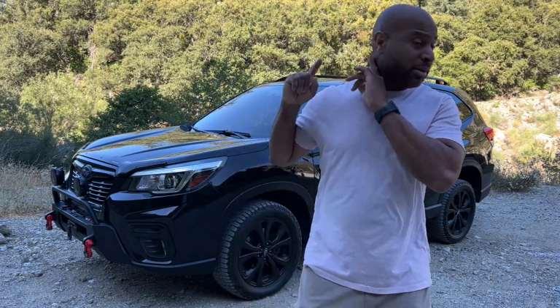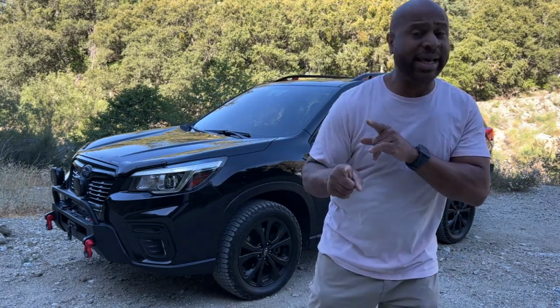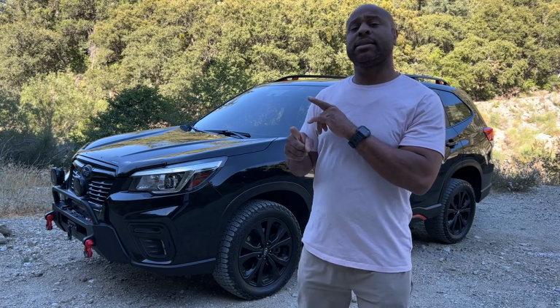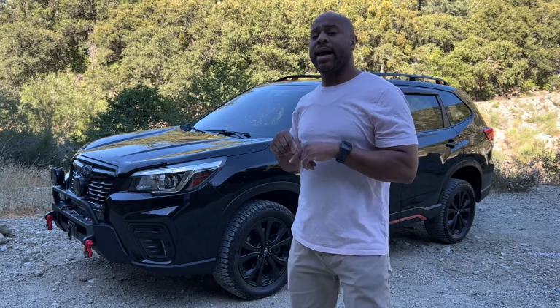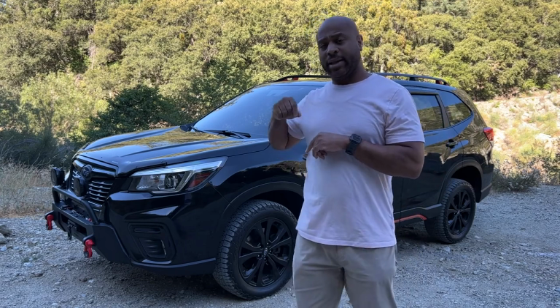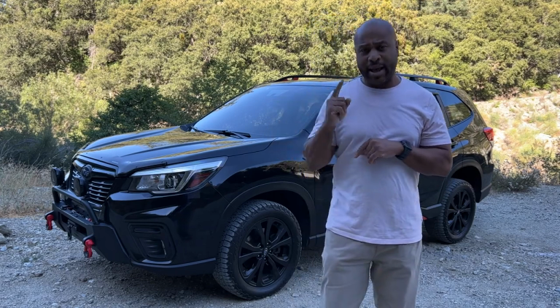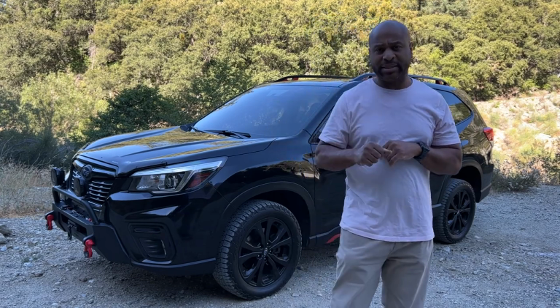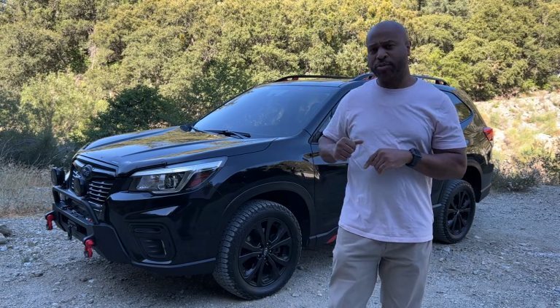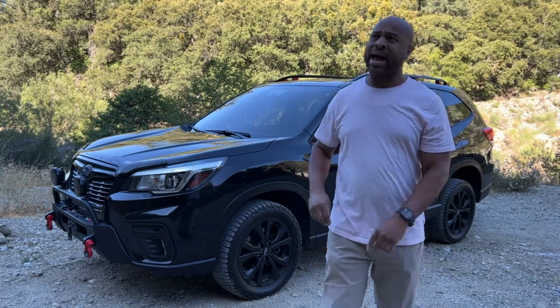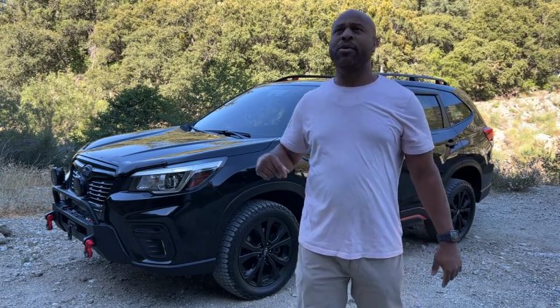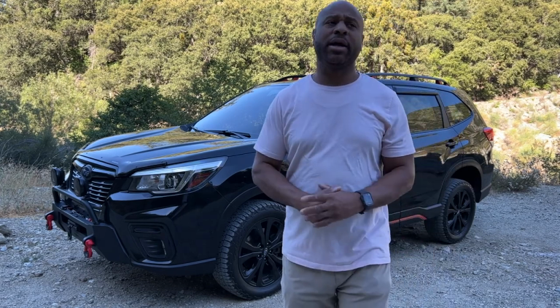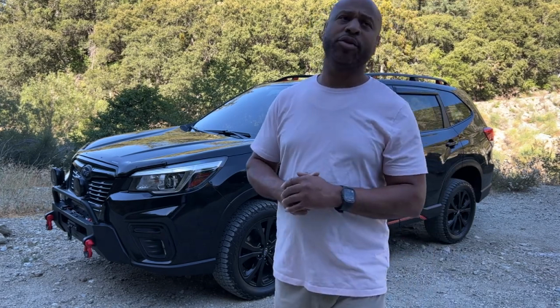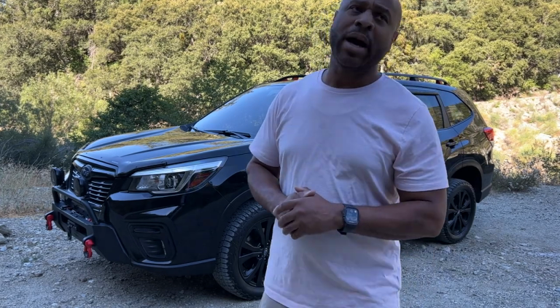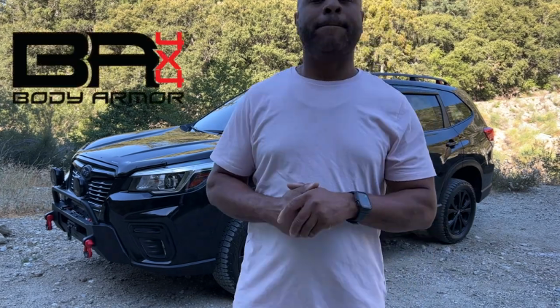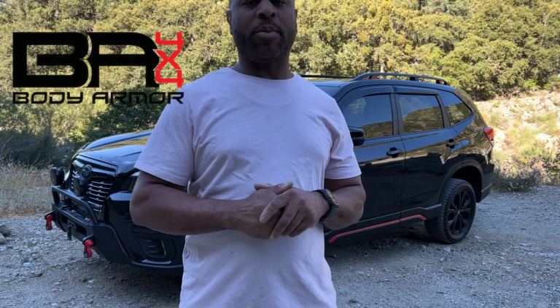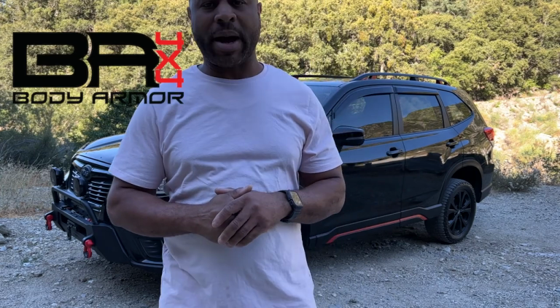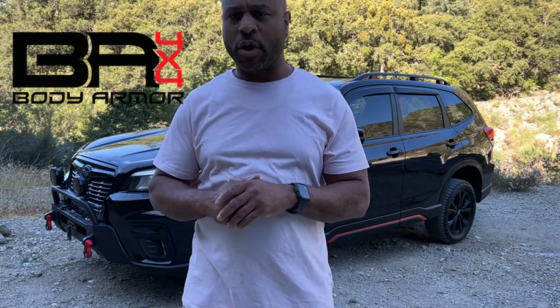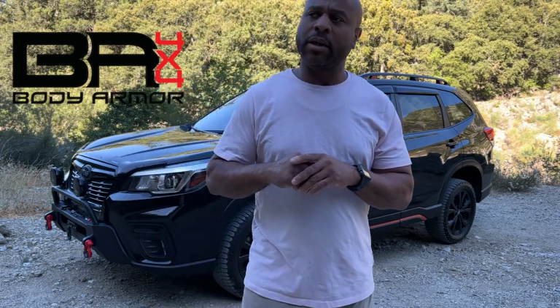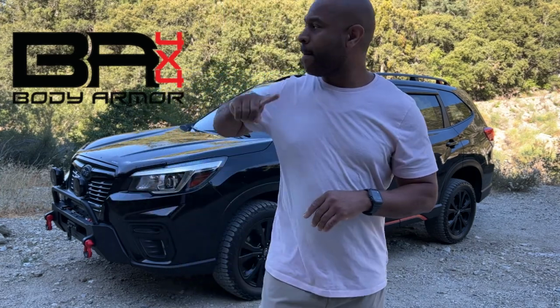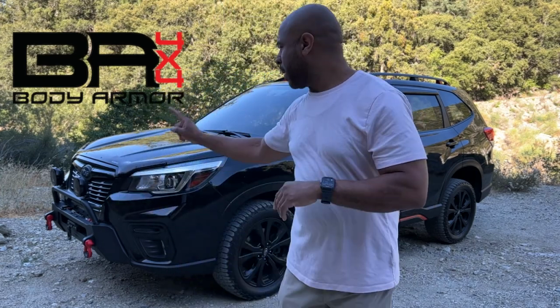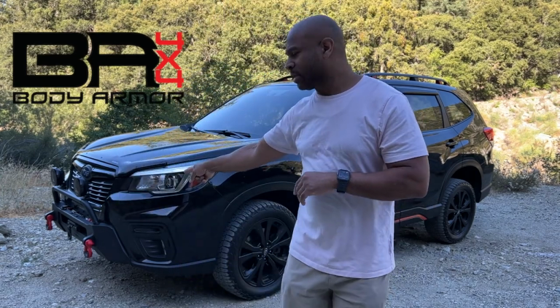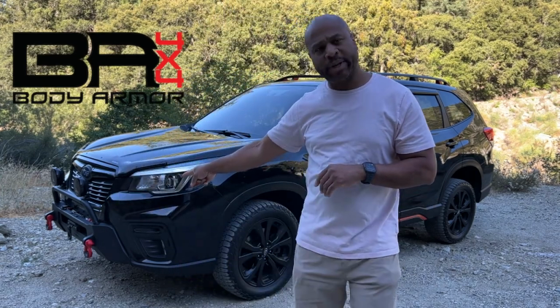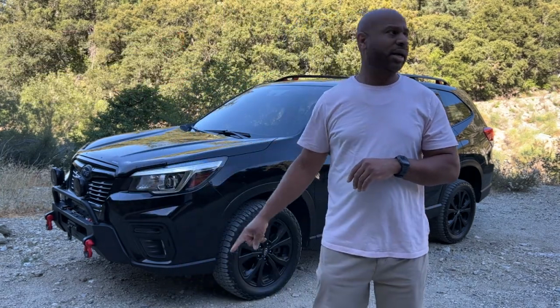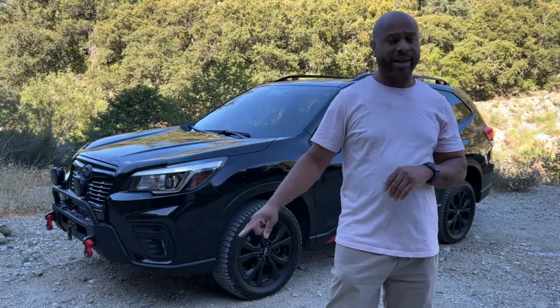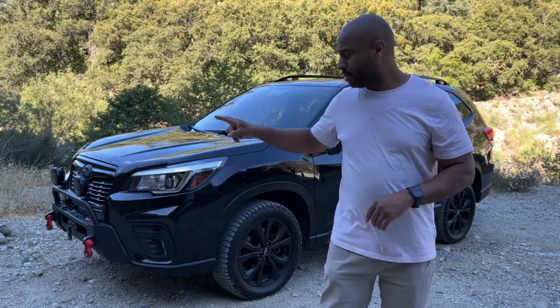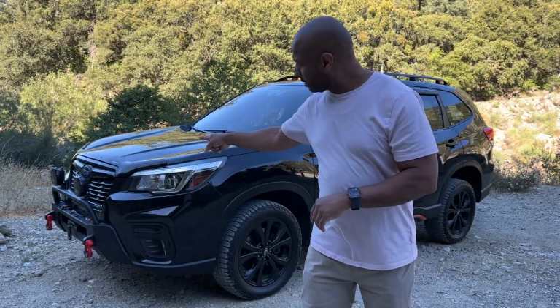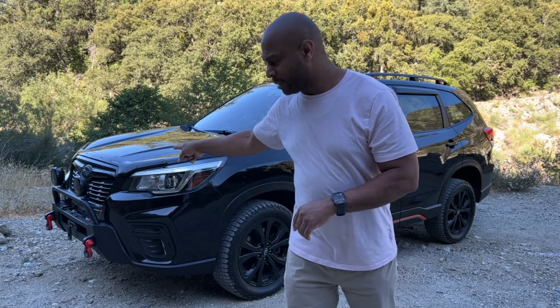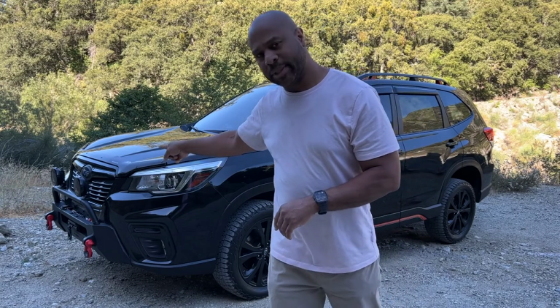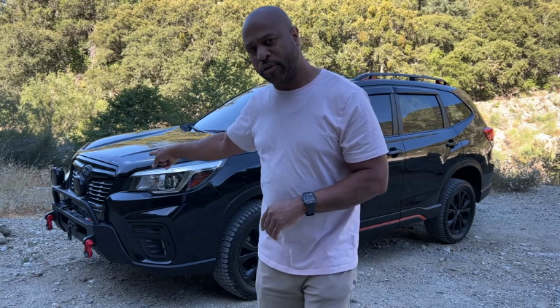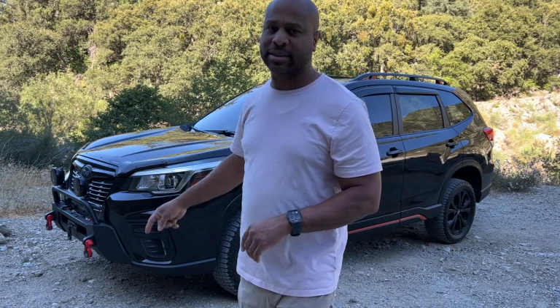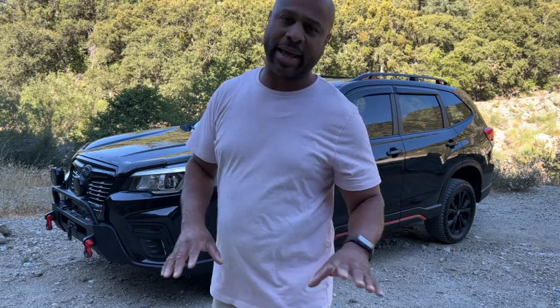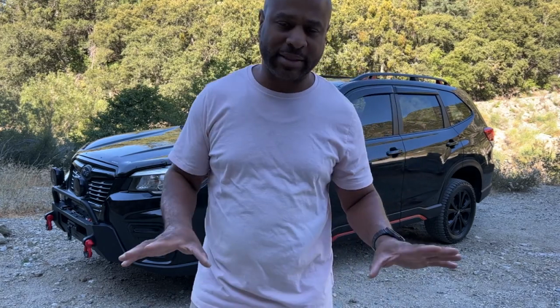The latest update to the sub. I had to go and put on the new Body Armor 4x4 bumper system with the winch and new lights, all that good stuff.